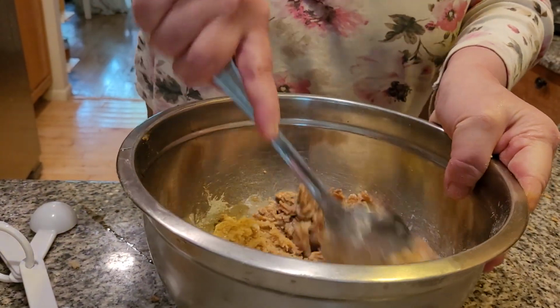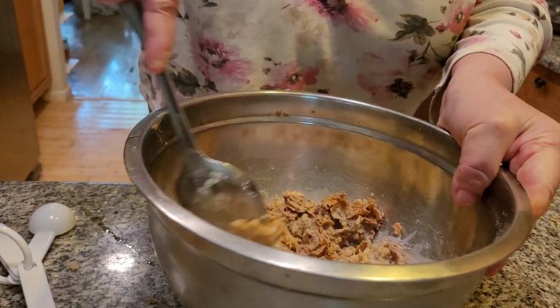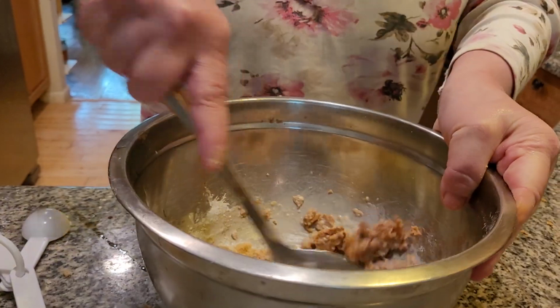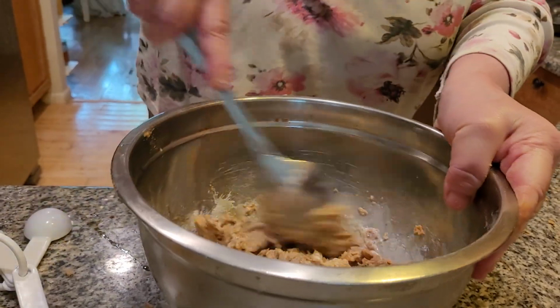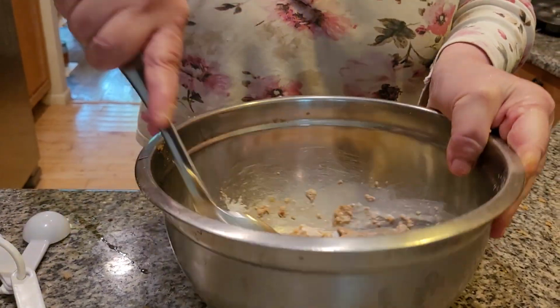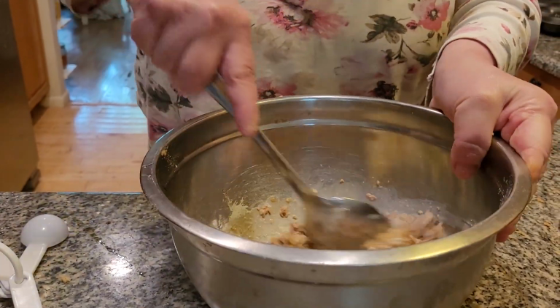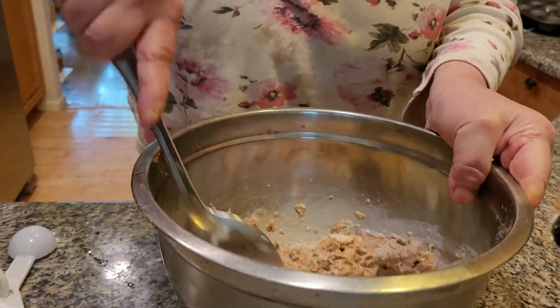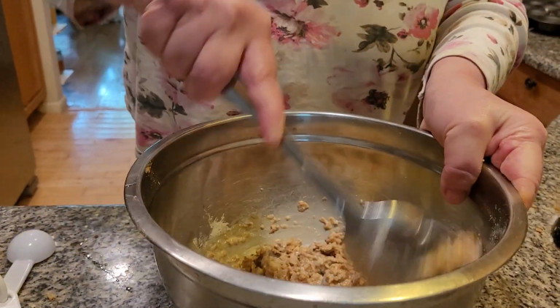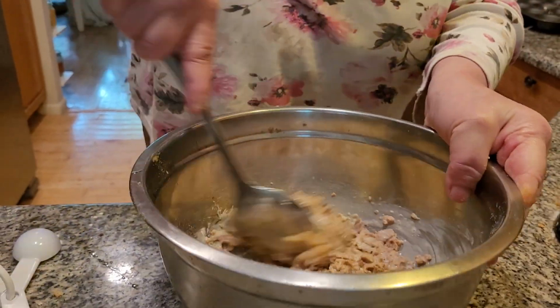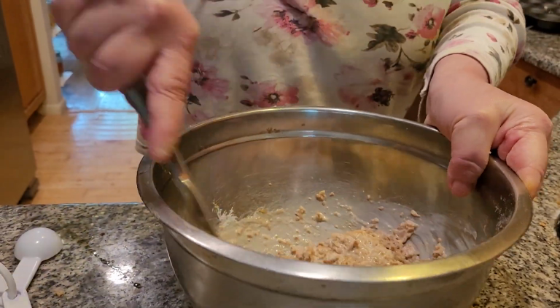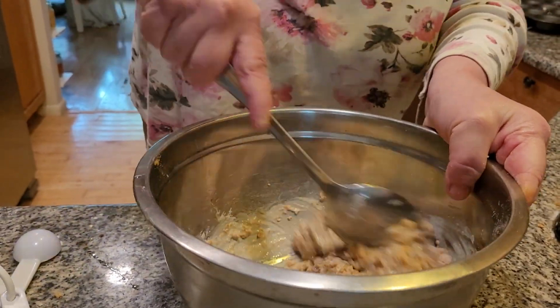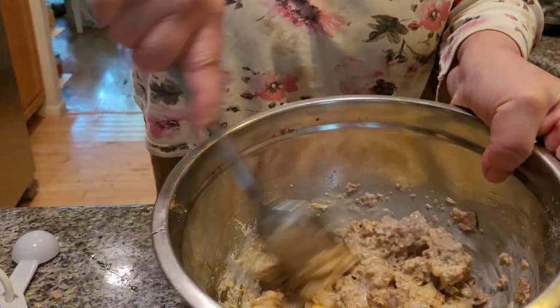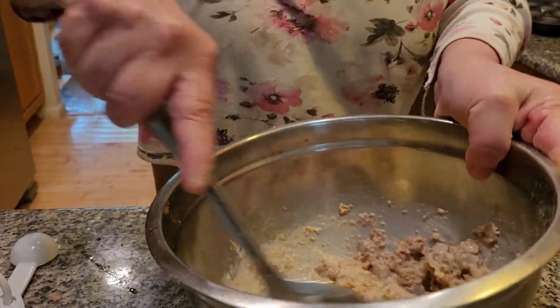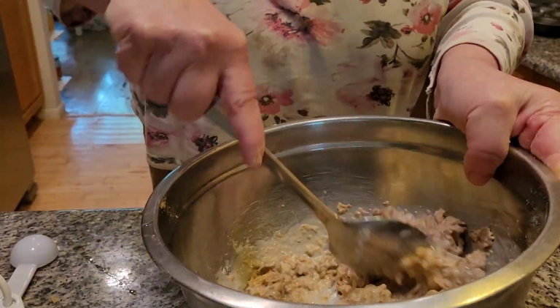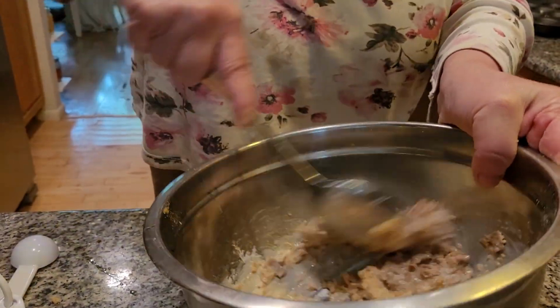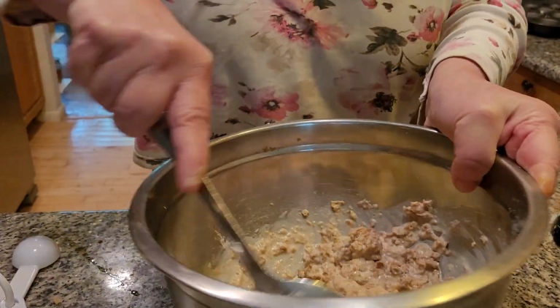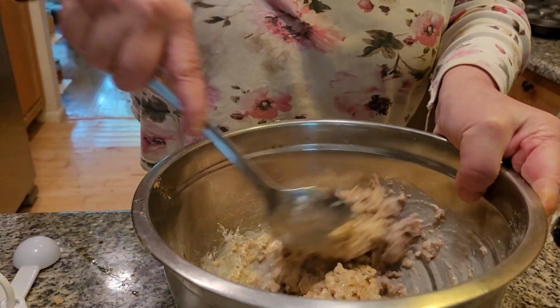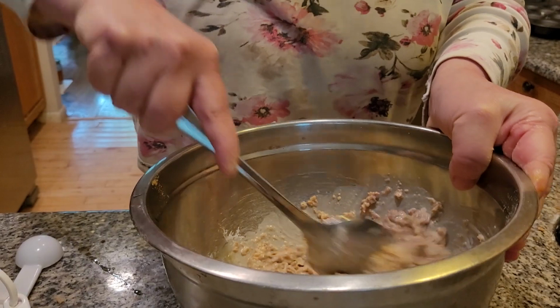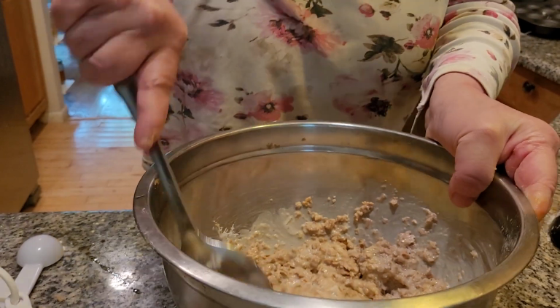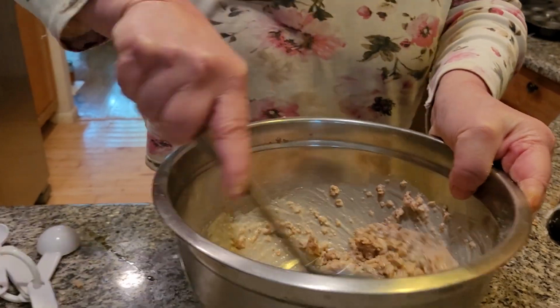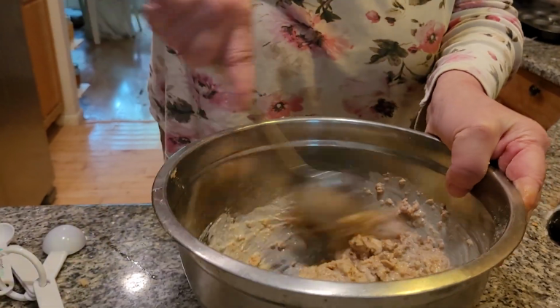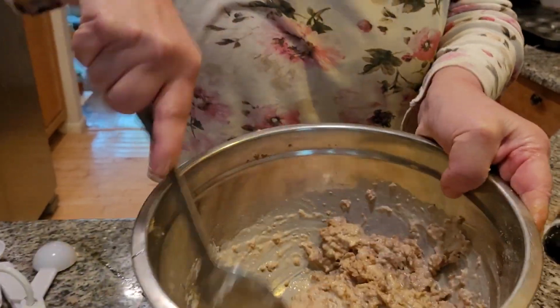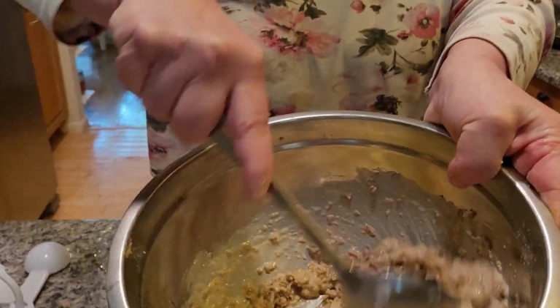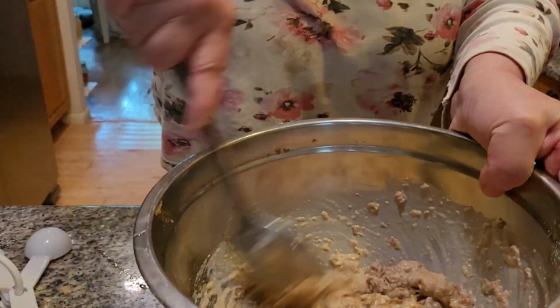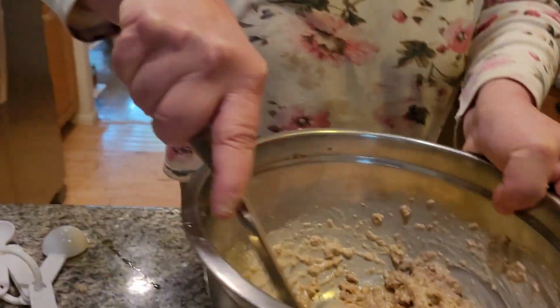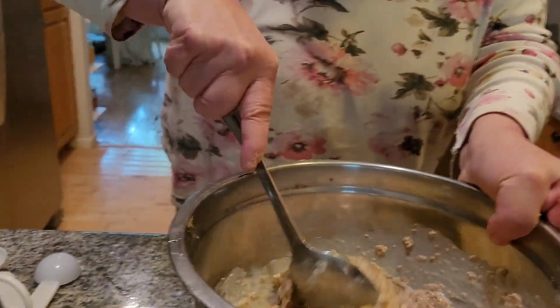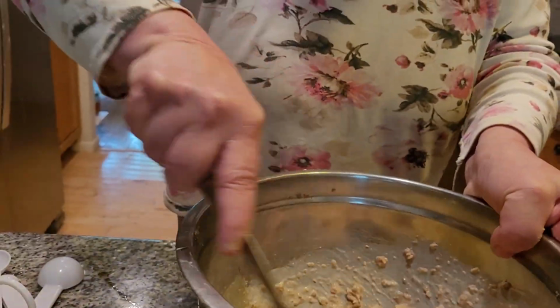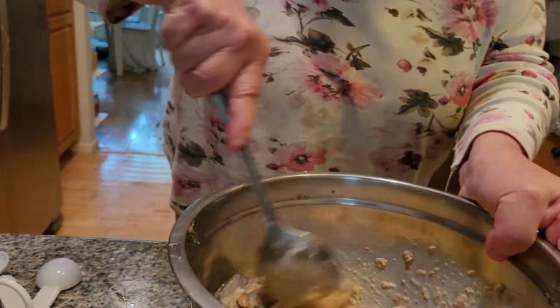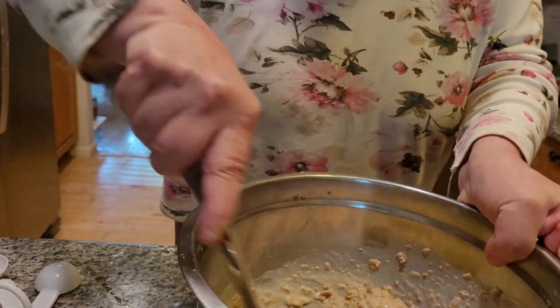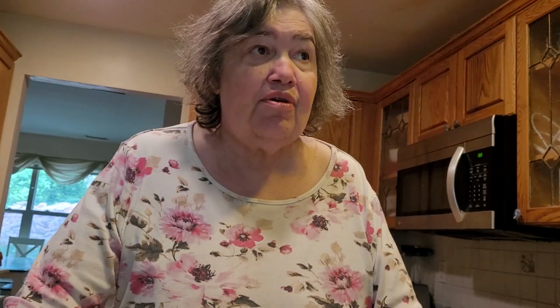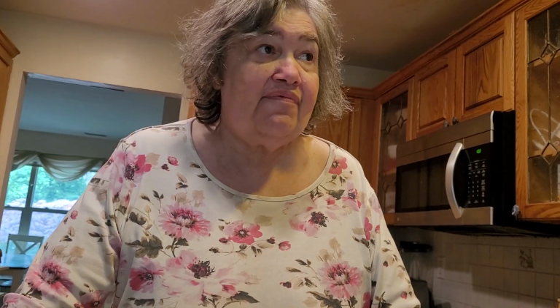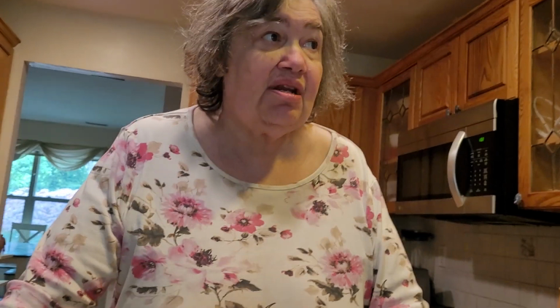Oh, that smells good, folks. Delicious. Nice and moist. I'm eating bran muffins today.